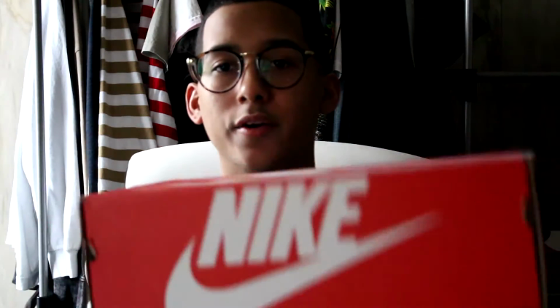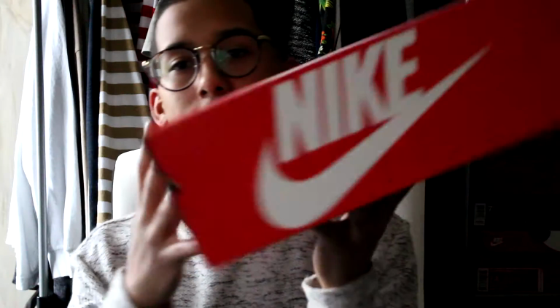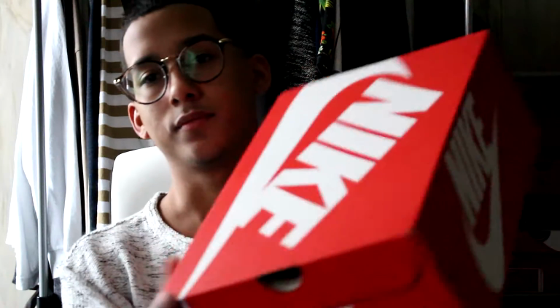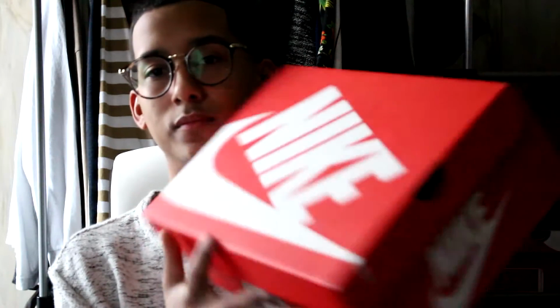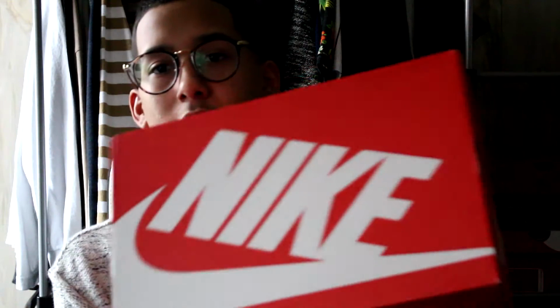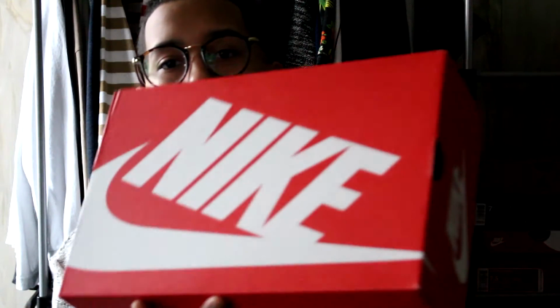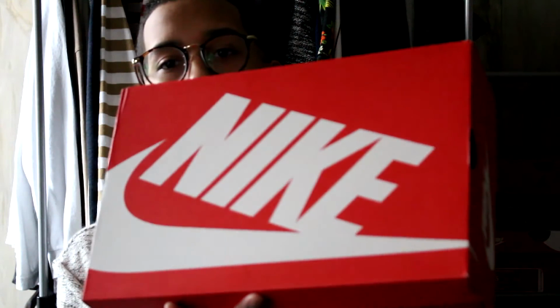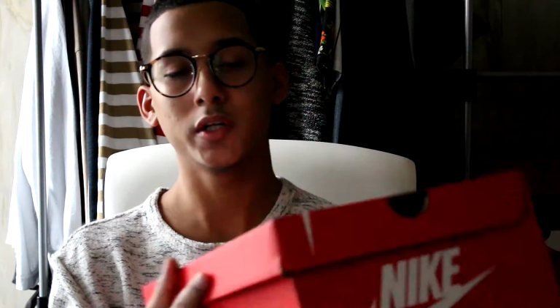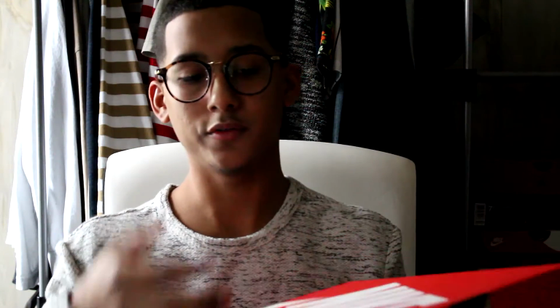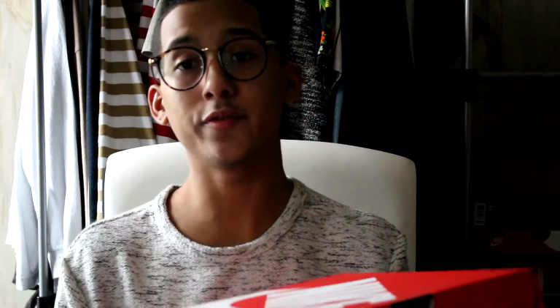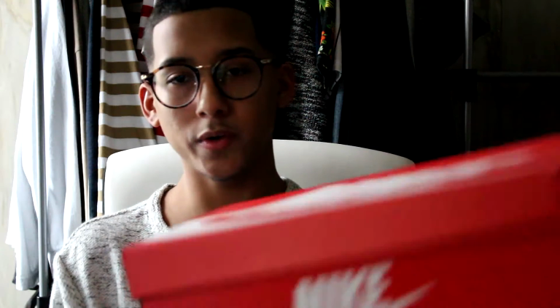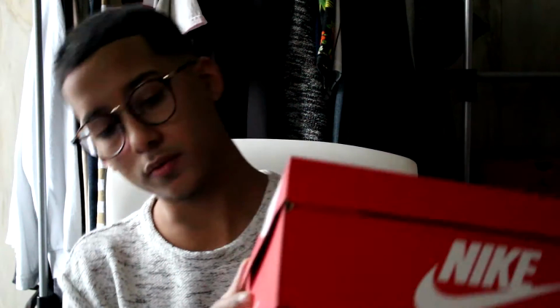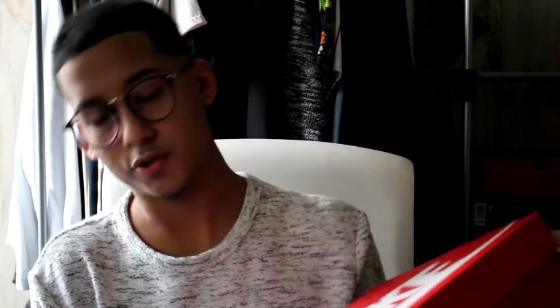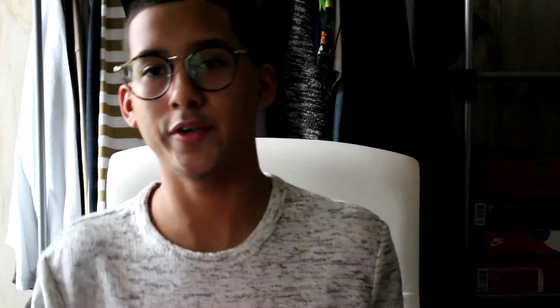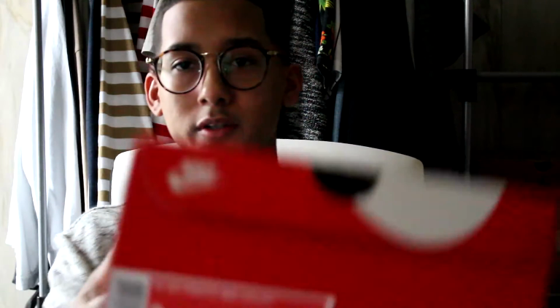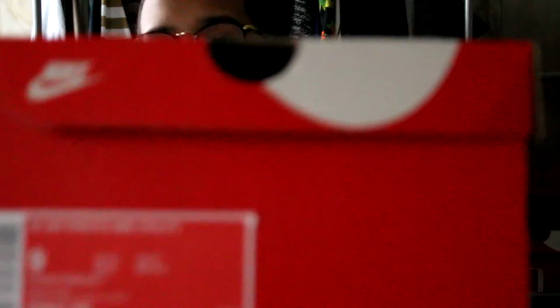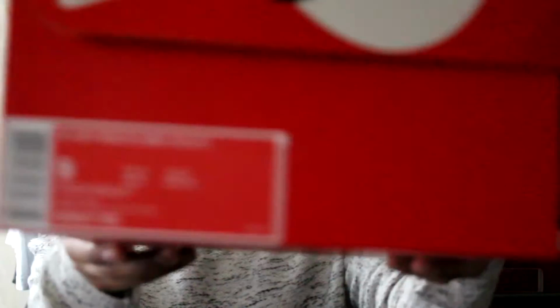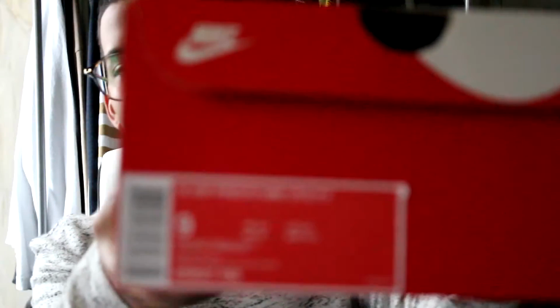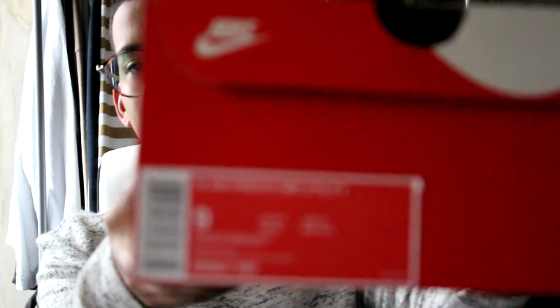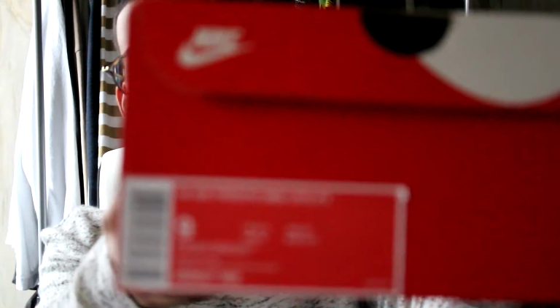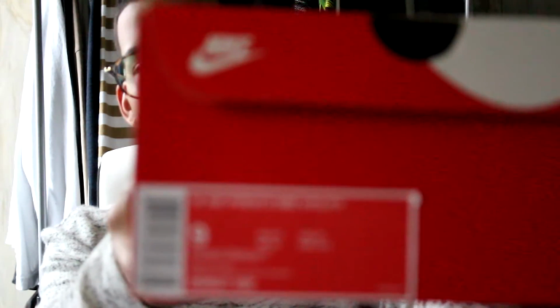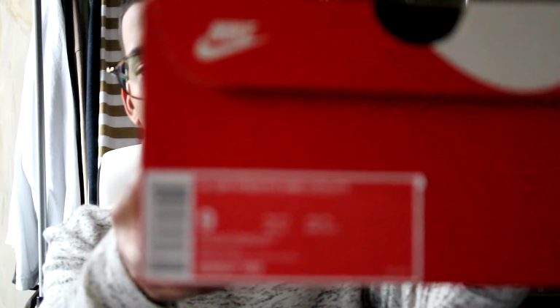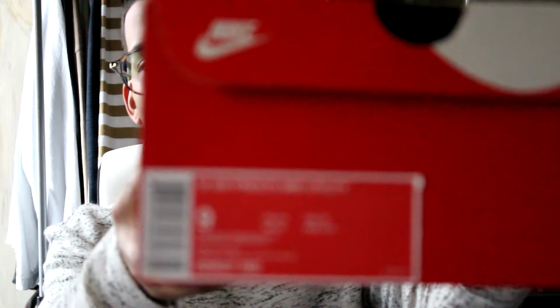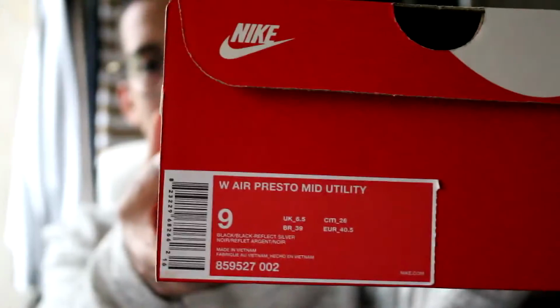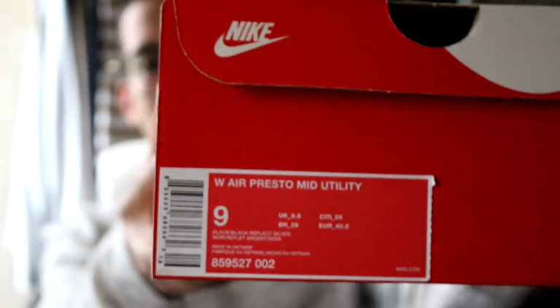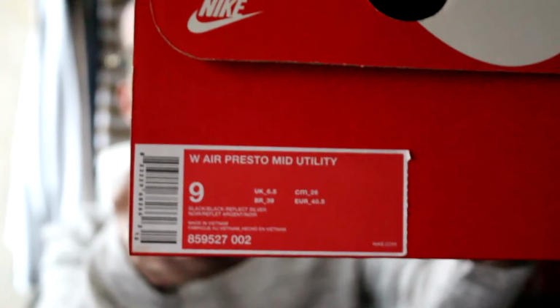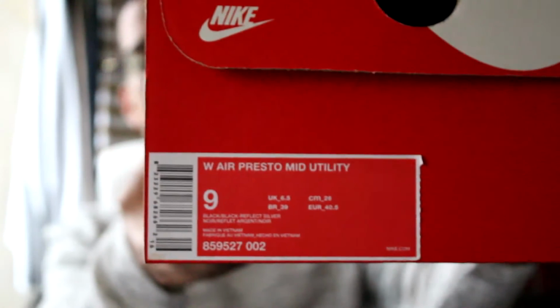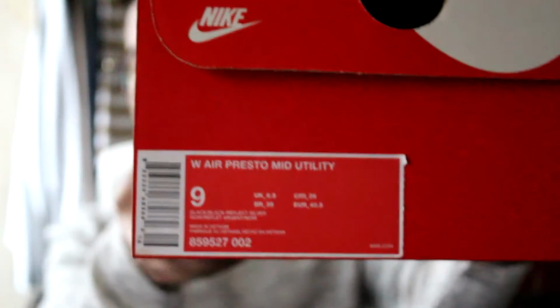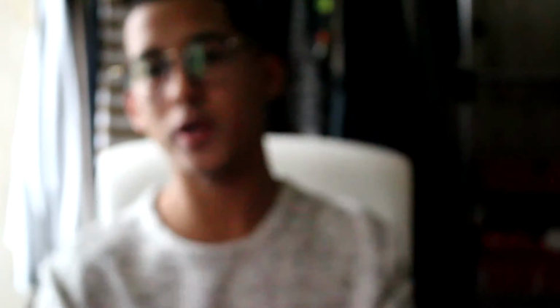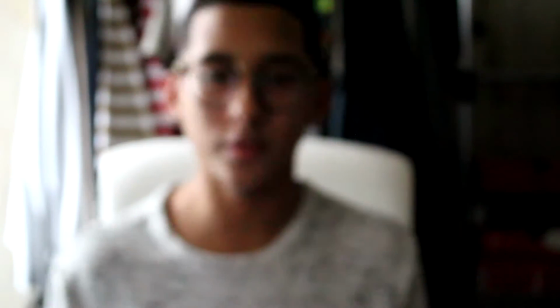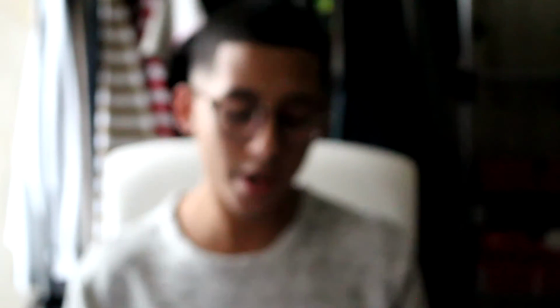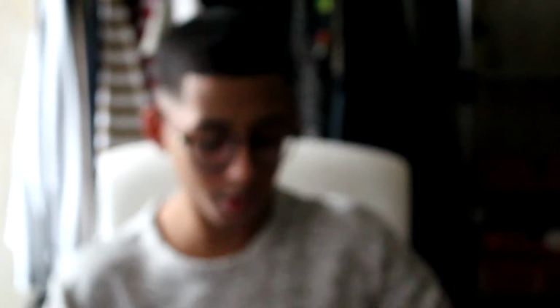Alright guys, here you go — the same shoe just in a different colorway. This colorway is basically just a black colorway, so just a regular black one. Very happy I got these in a size nine as well, so seven and a half in men.